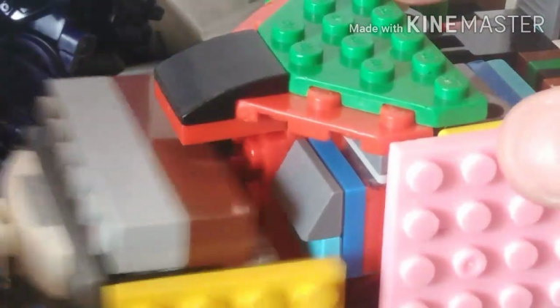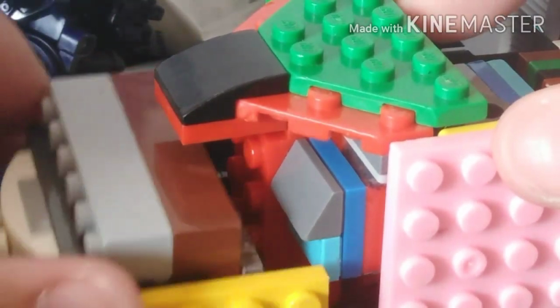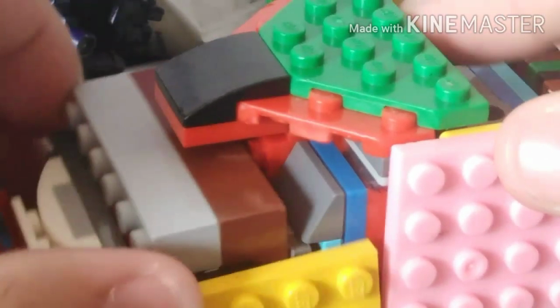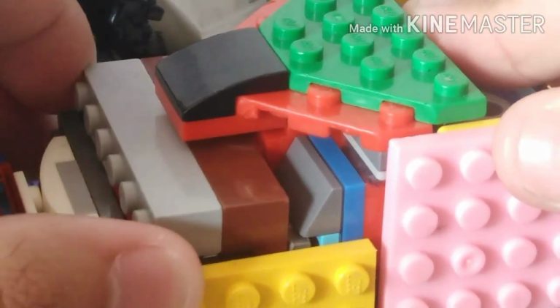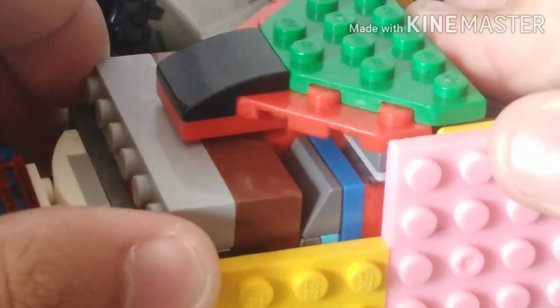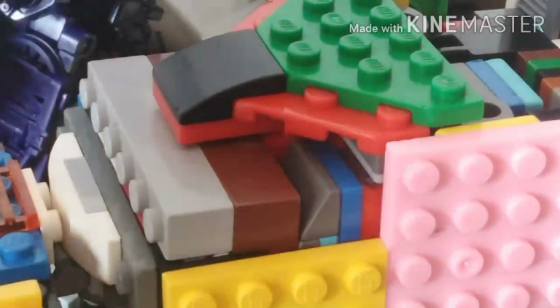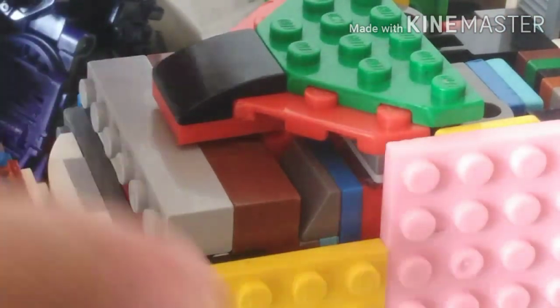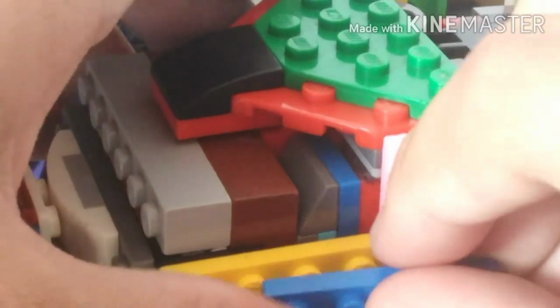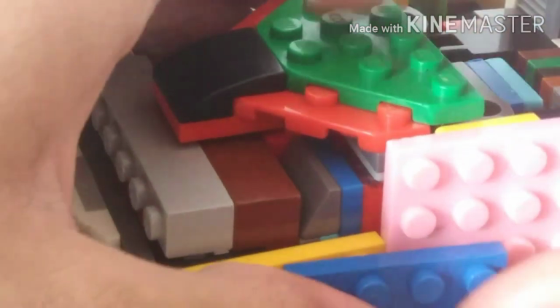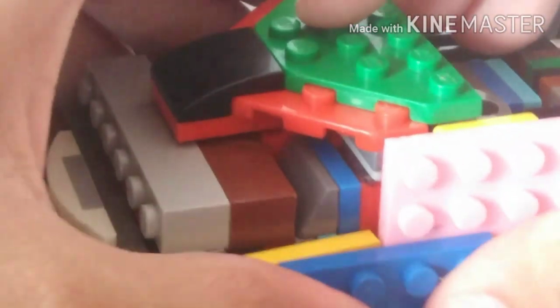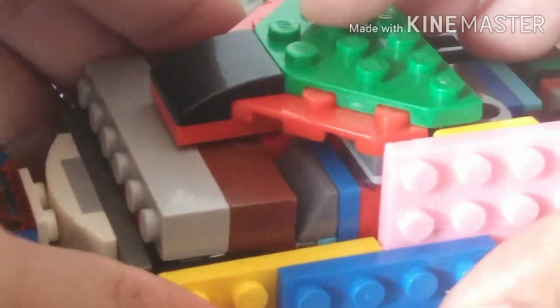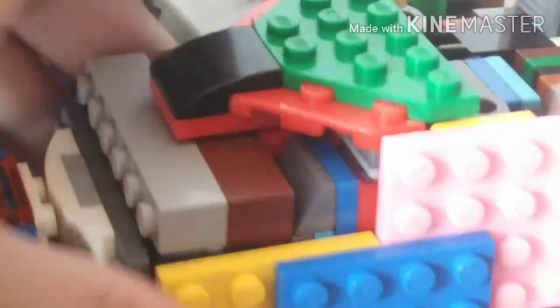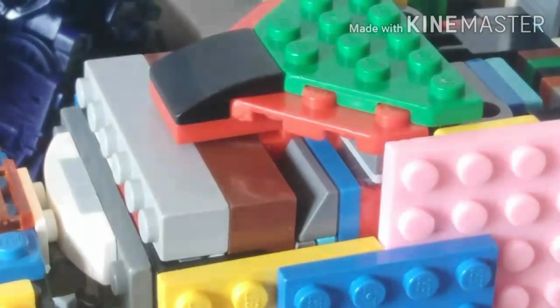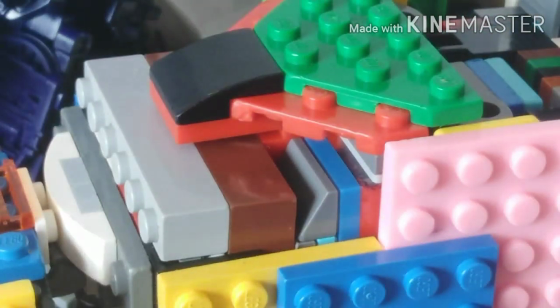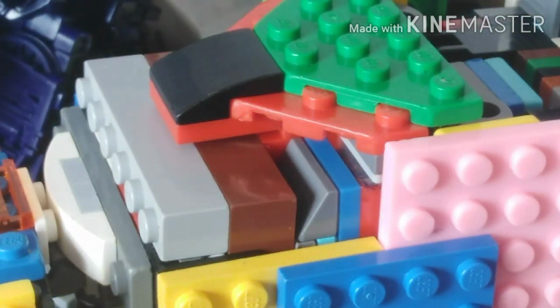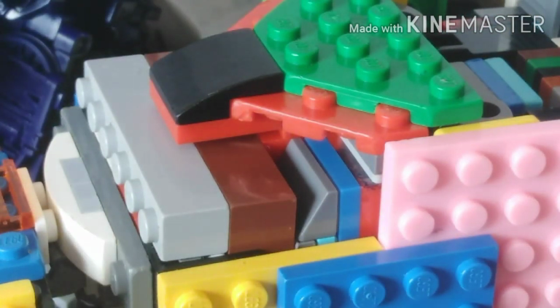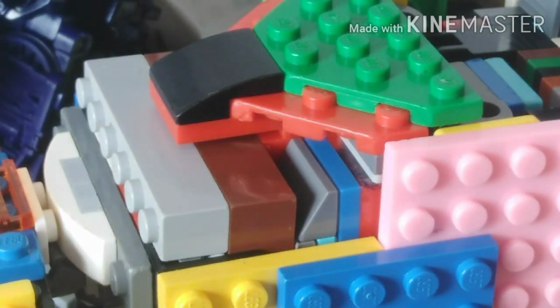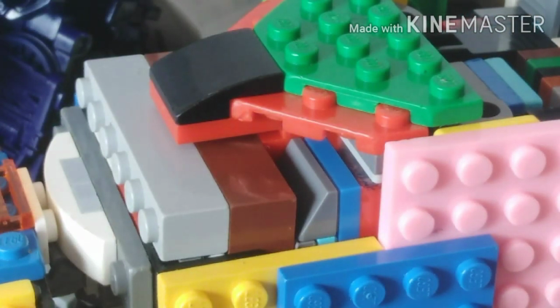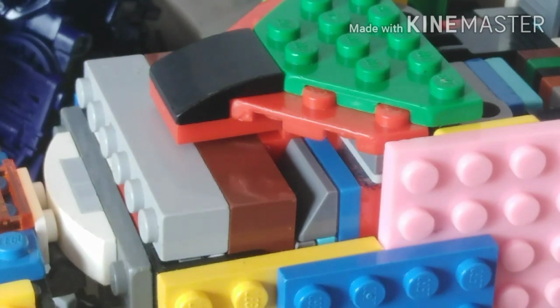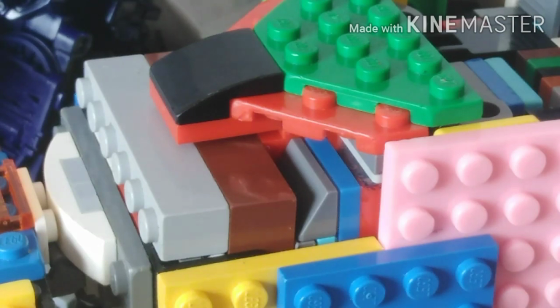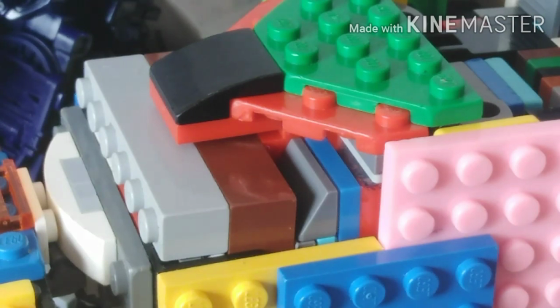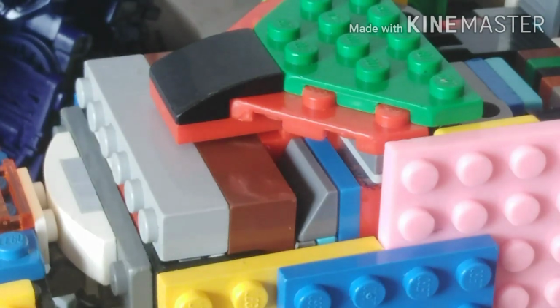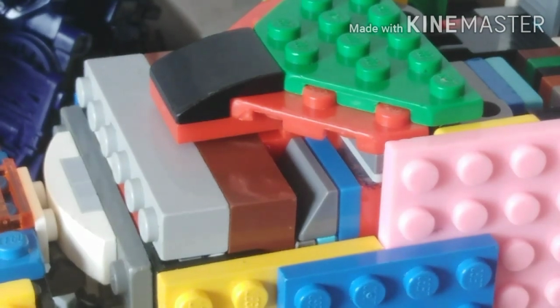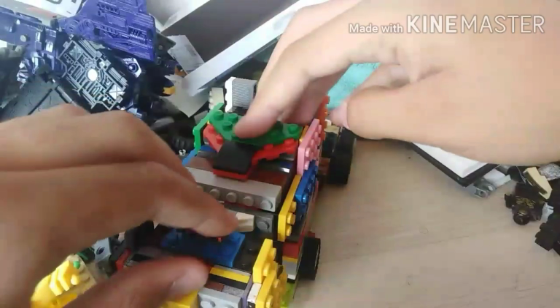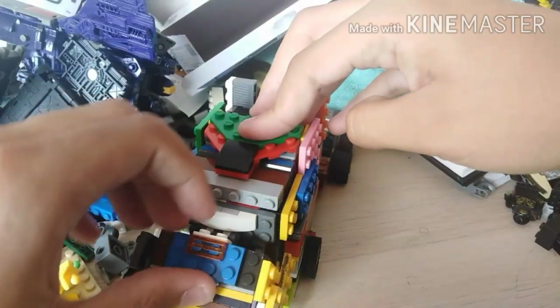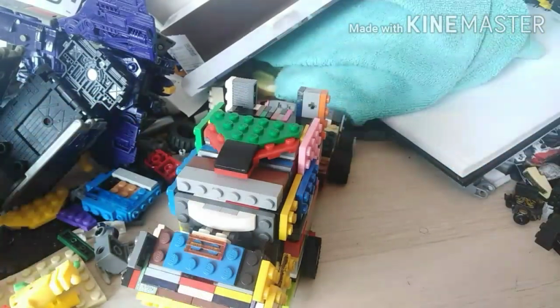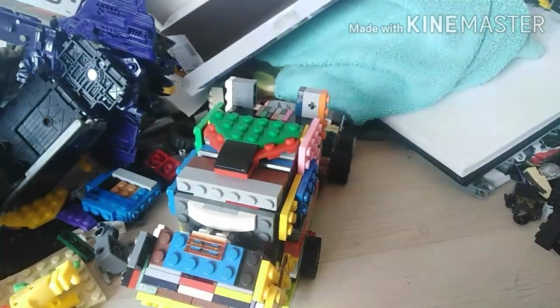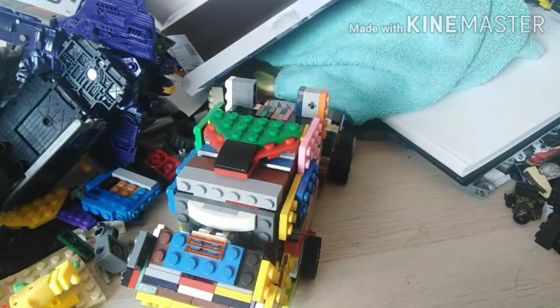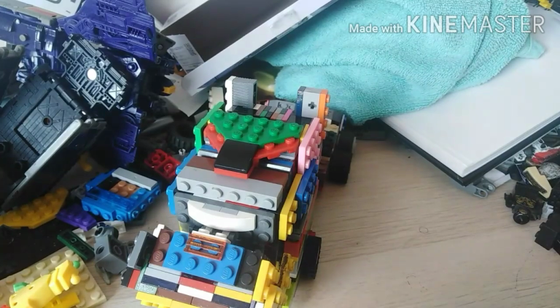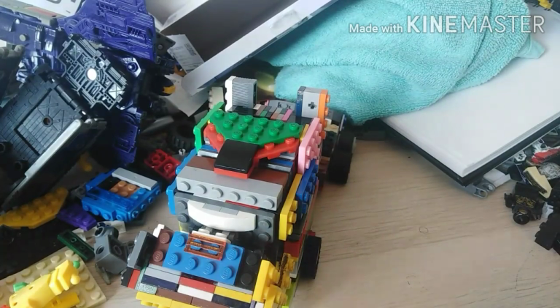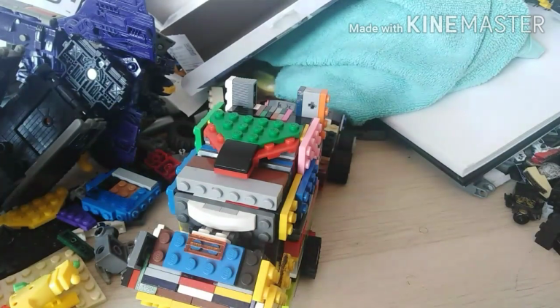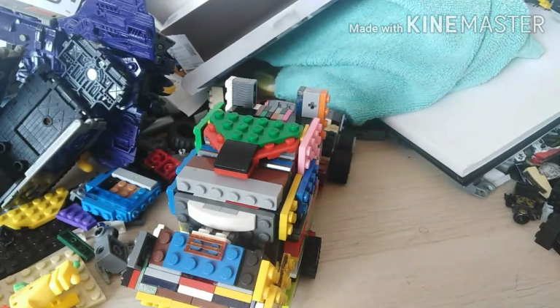Then you add this piece in. Attach these pieces so that way the whole front part doesn't come off like it's some broken joint. Then you do the same thing with the other side, then push that piece down, and then you're almost good to go.